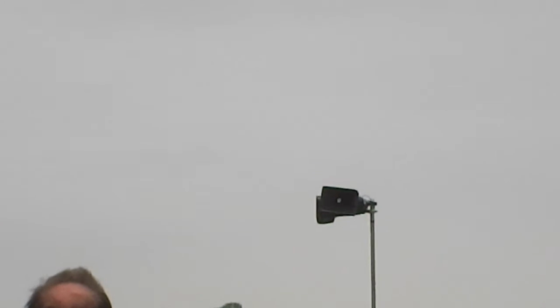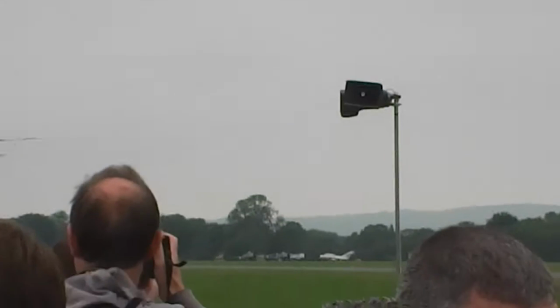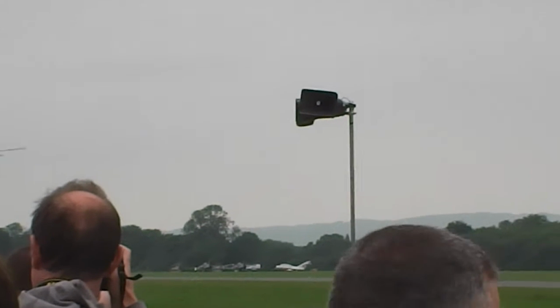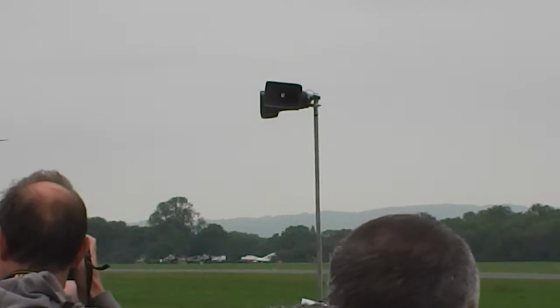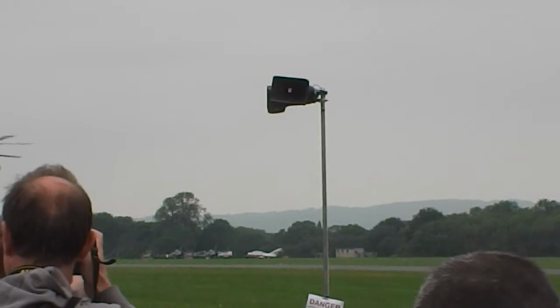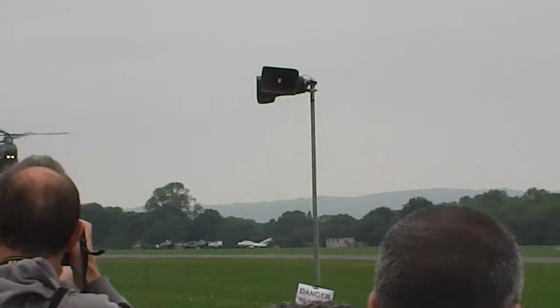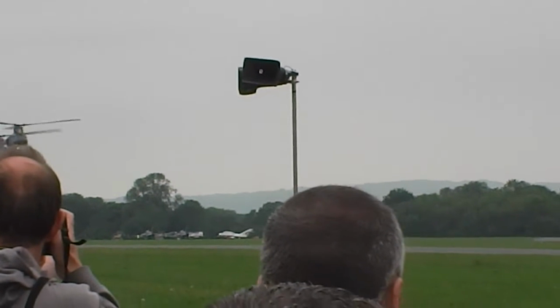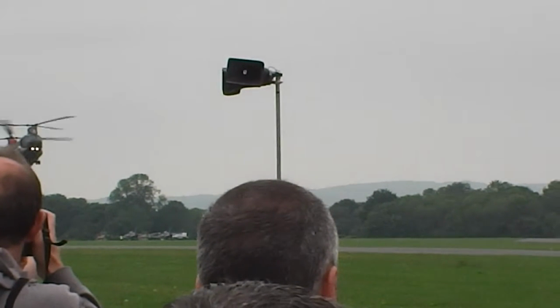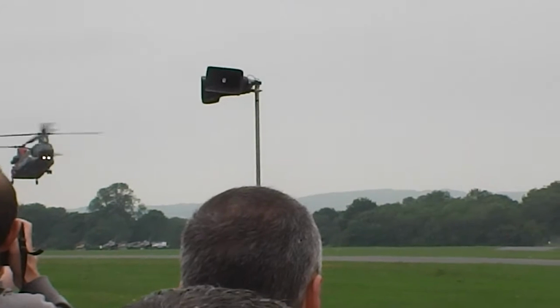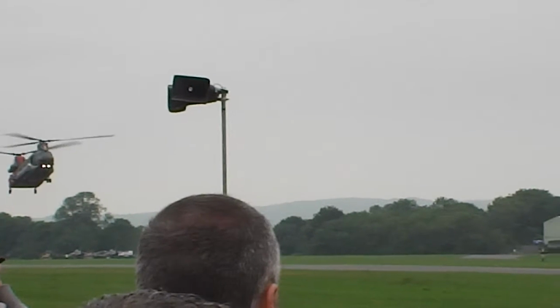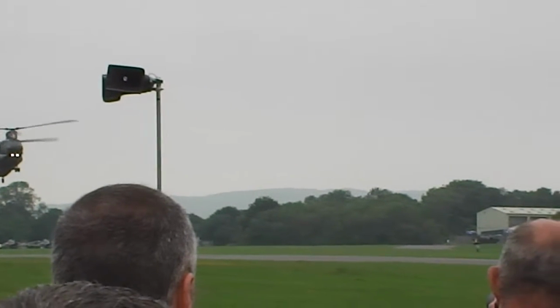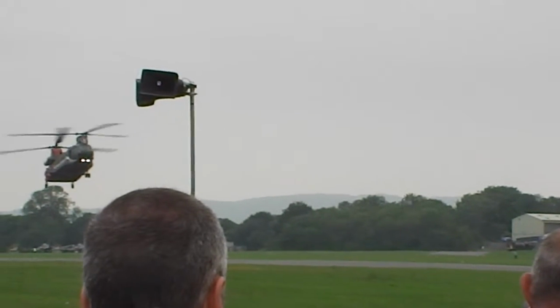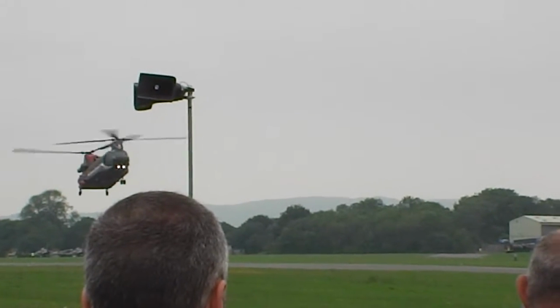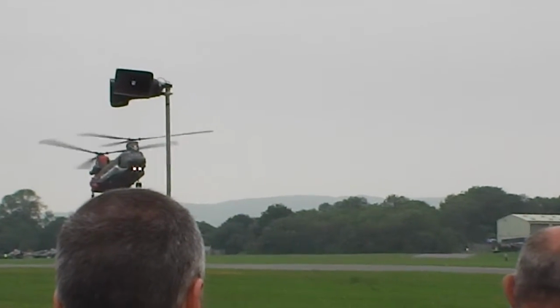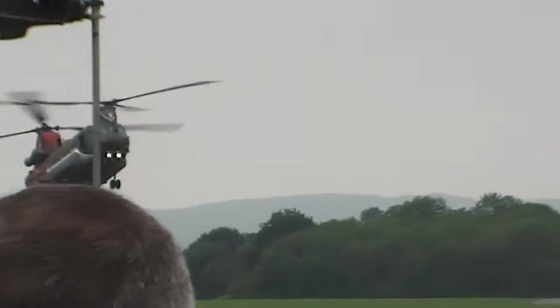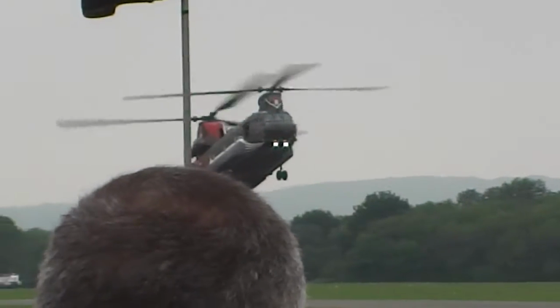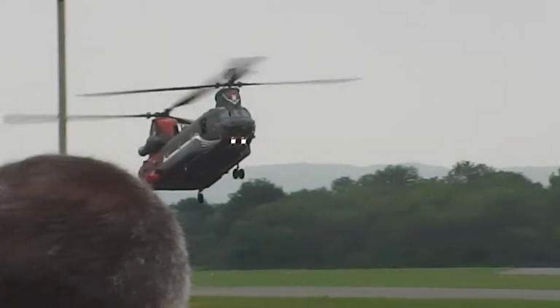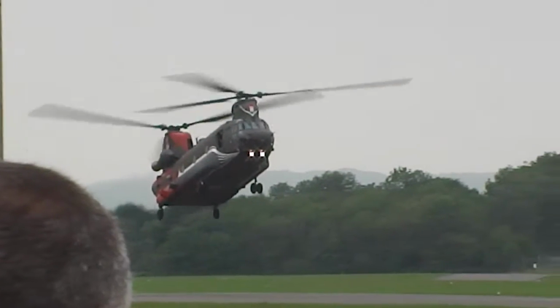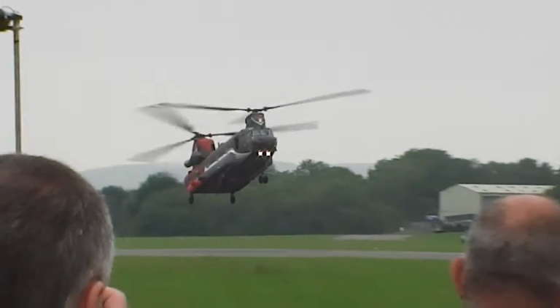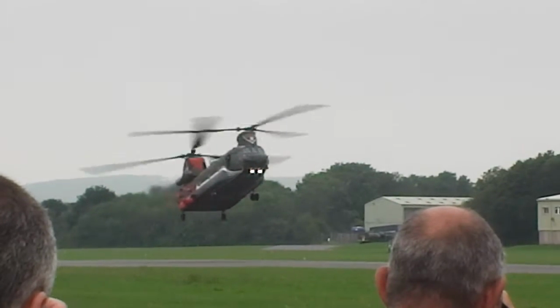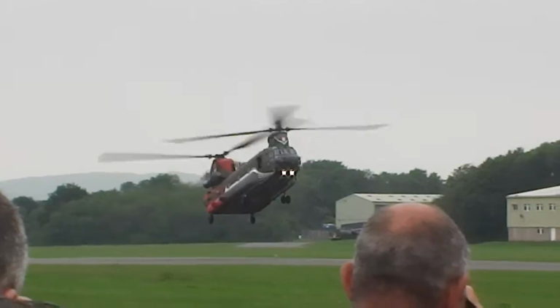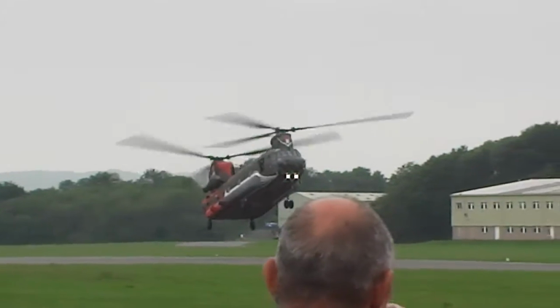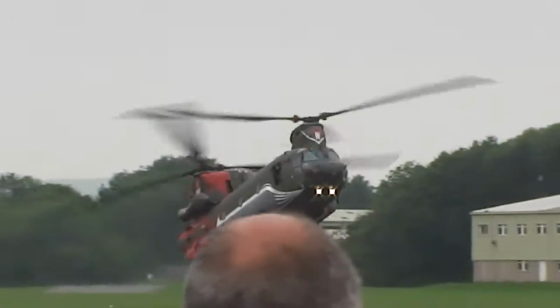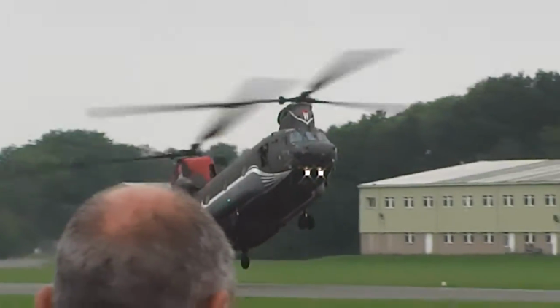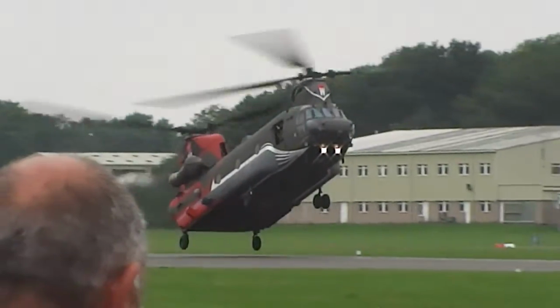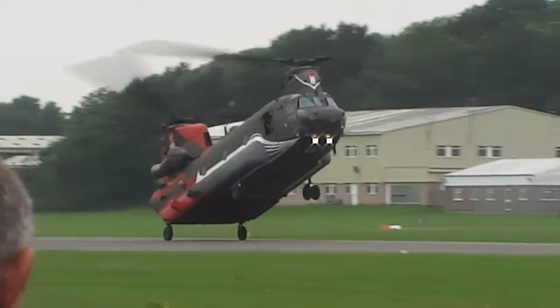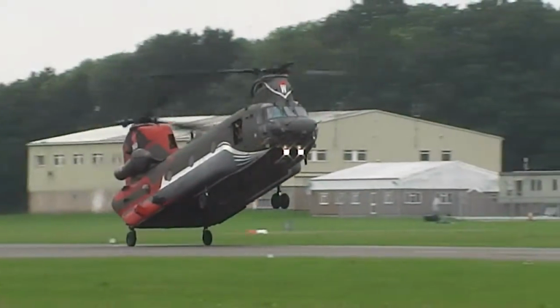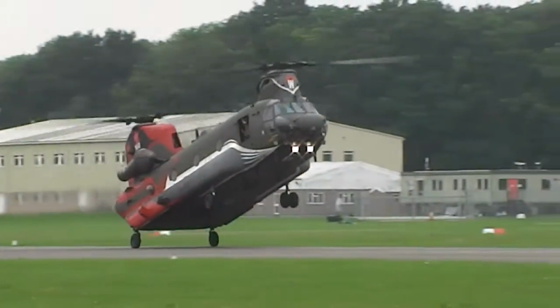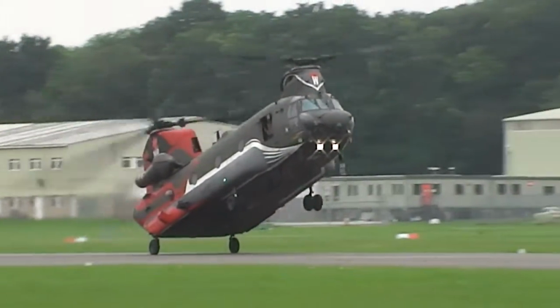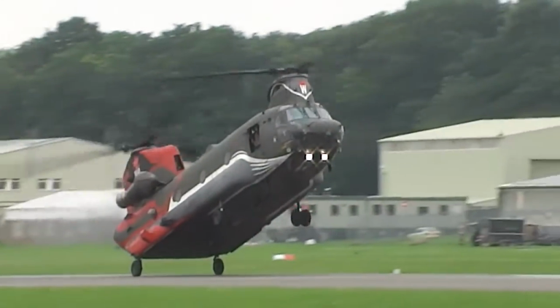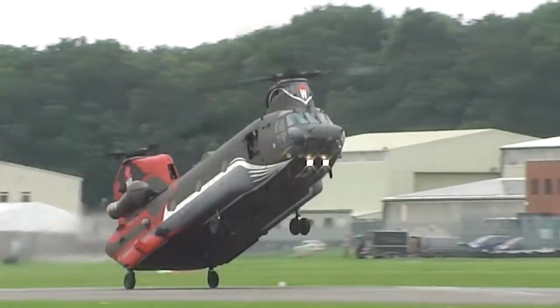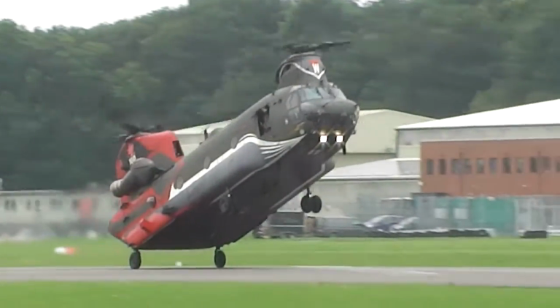So it's a kind of running landing, isn't it? Yes, exactly right — it's going to run on. They're going to touch down, hopefully right in front of us at crowd centre, at about 60 knots.